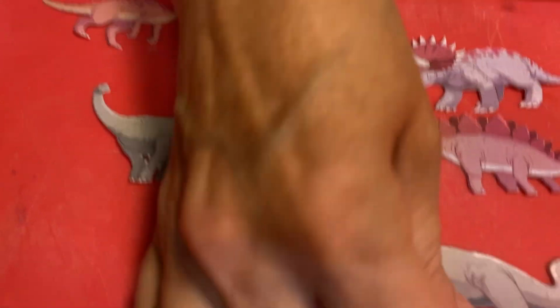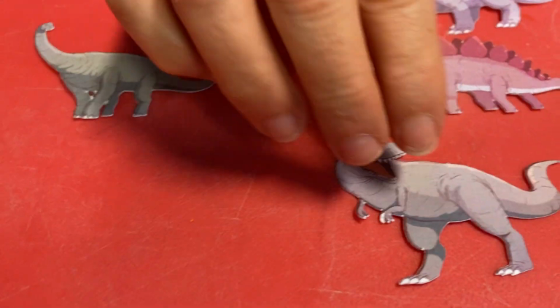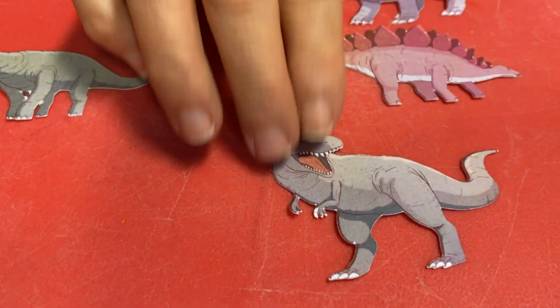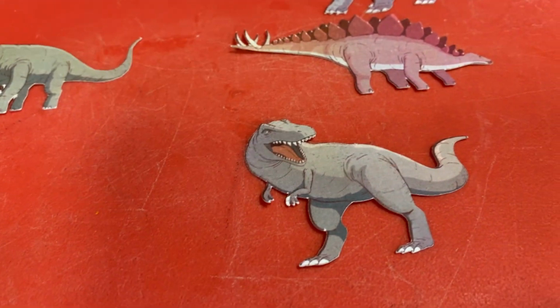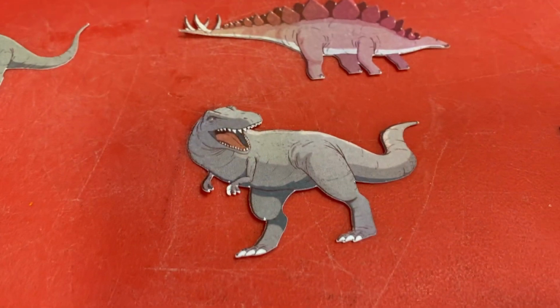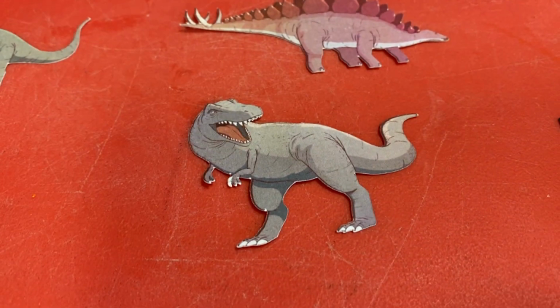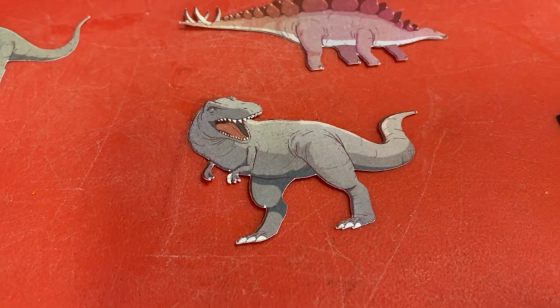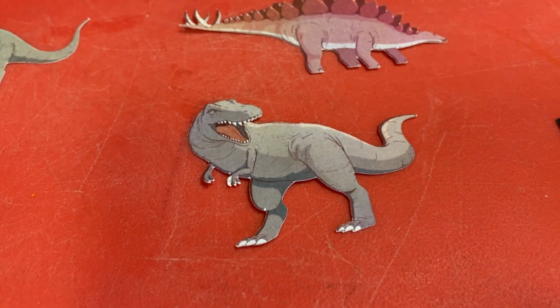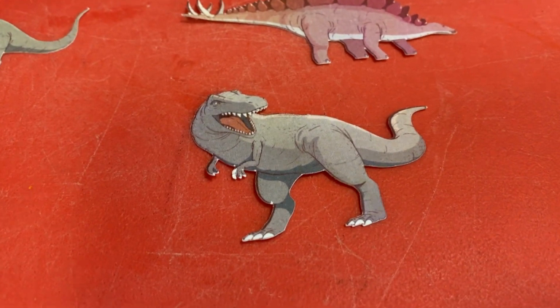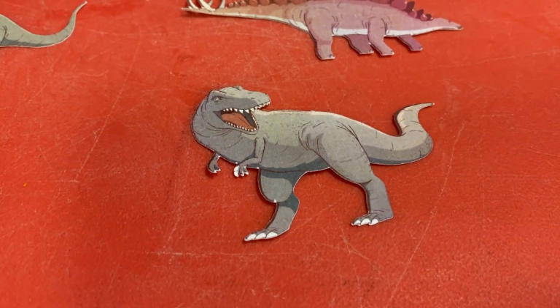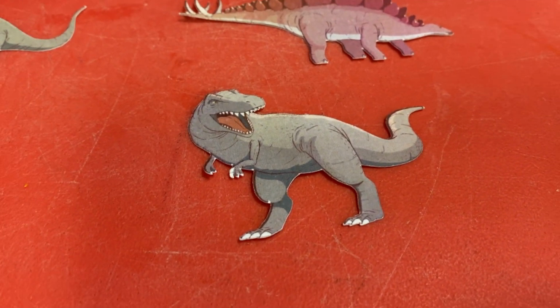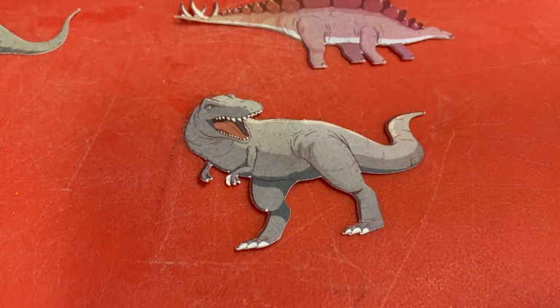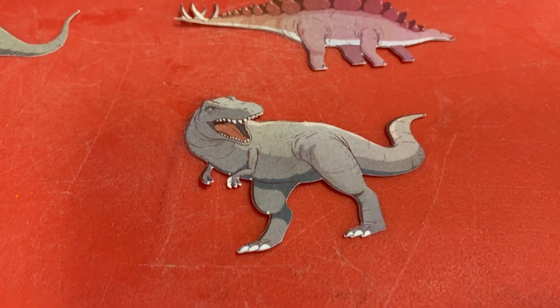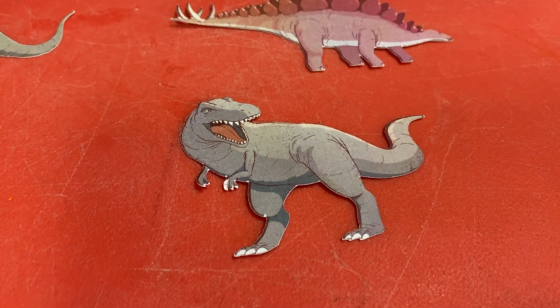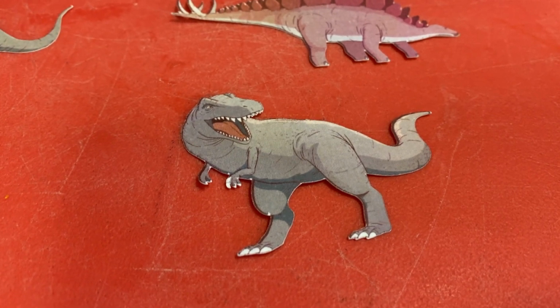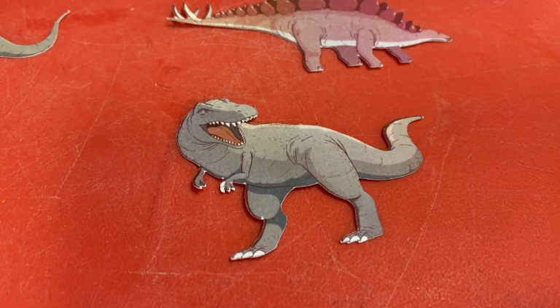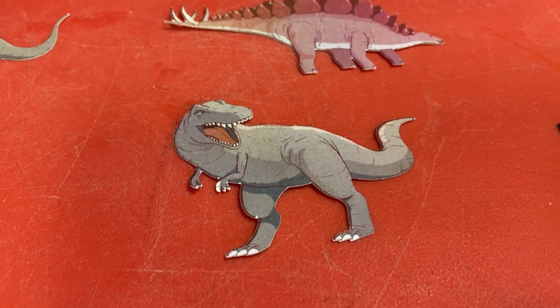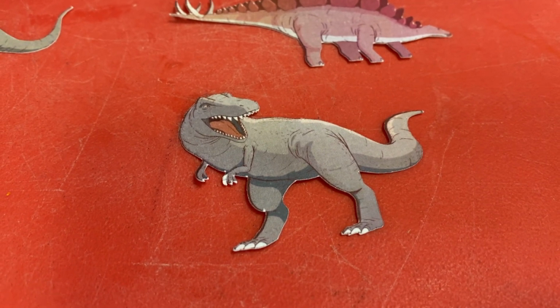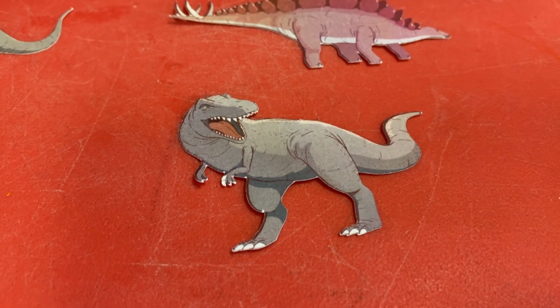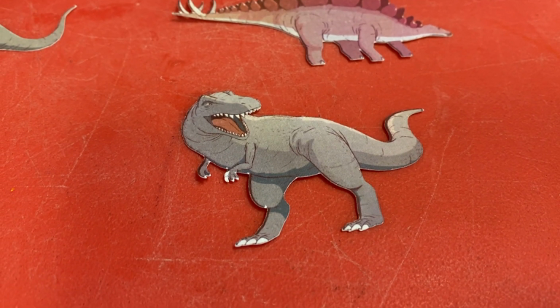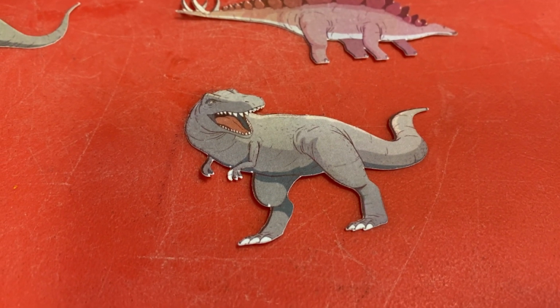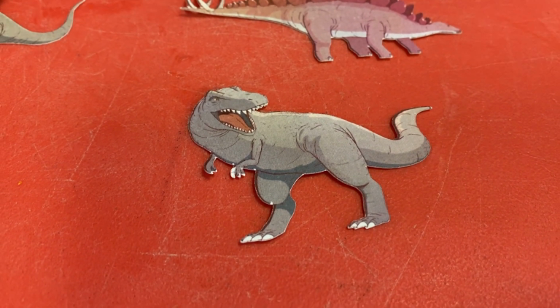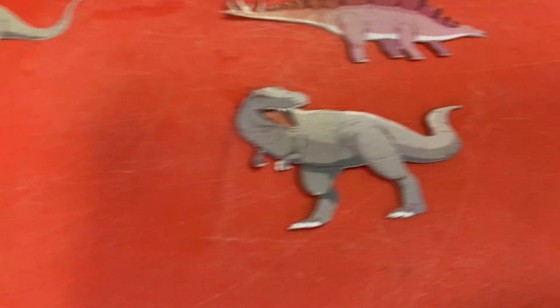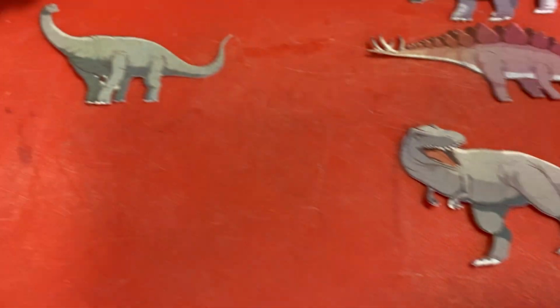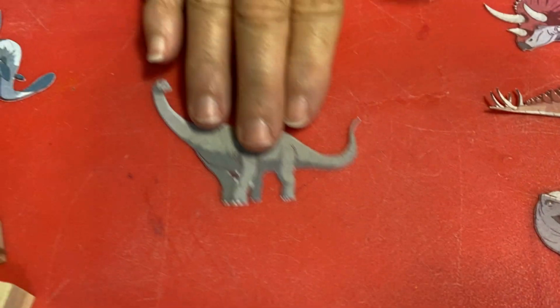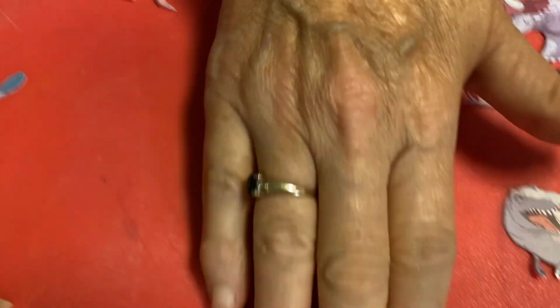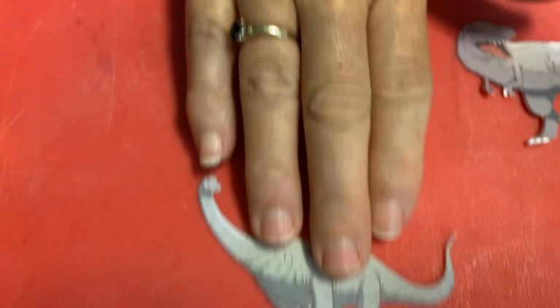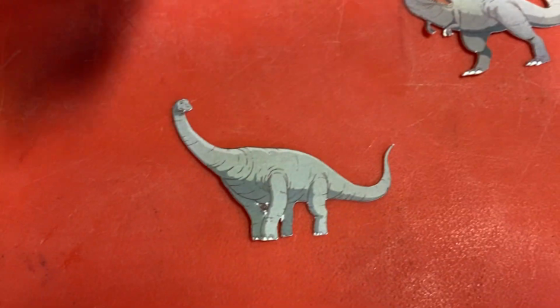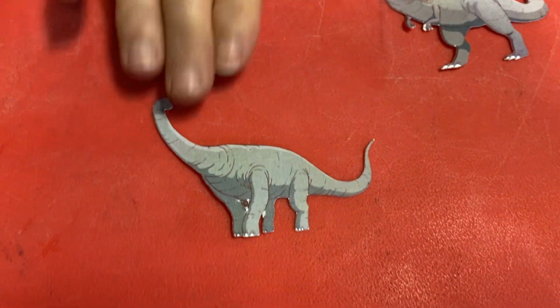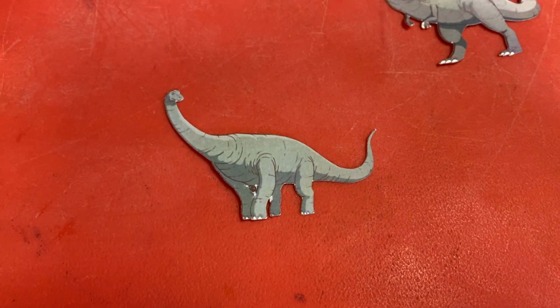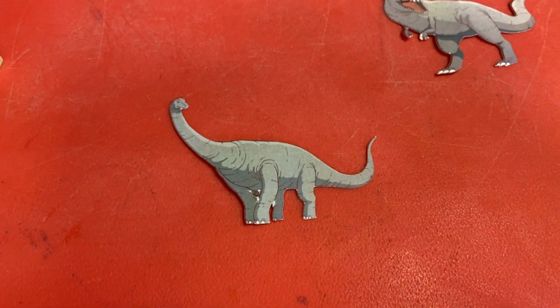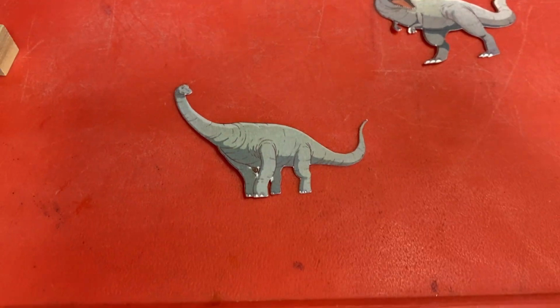This one is Miss Chrissy's favorite because it has short little arms but he's huge — that's the tyrannosaurus rex!